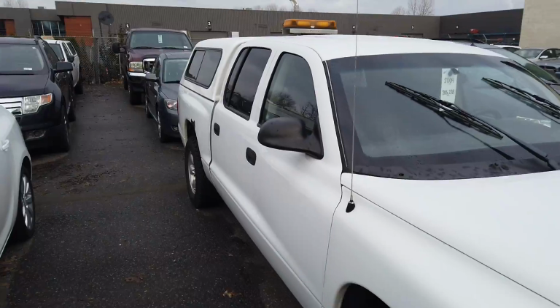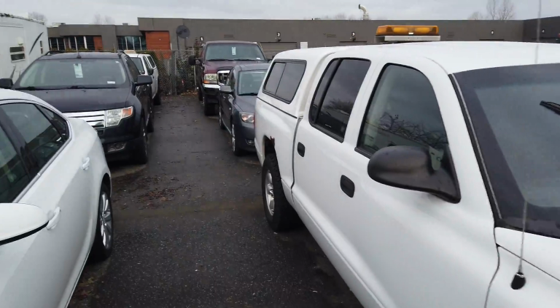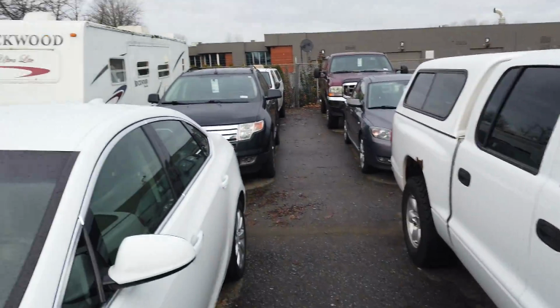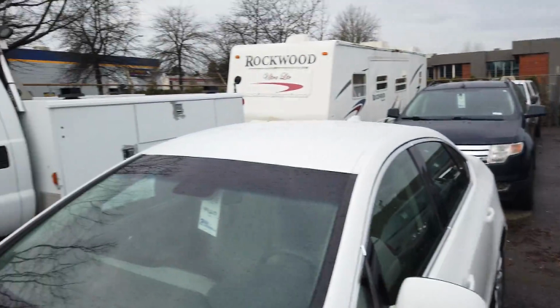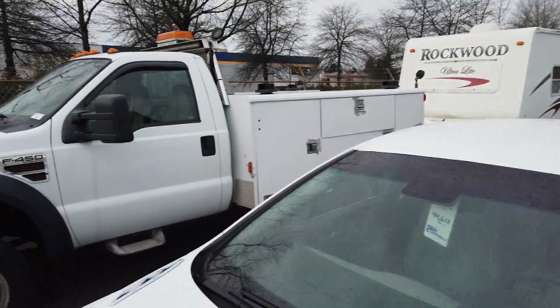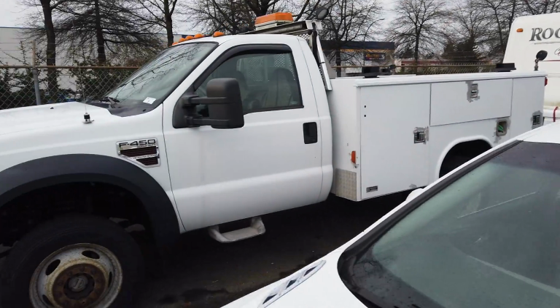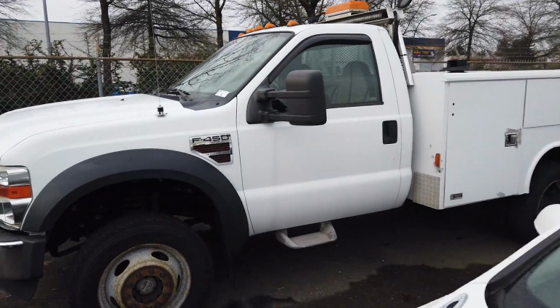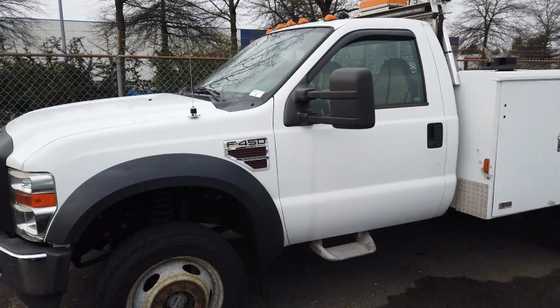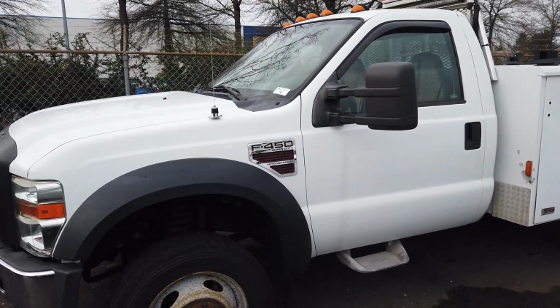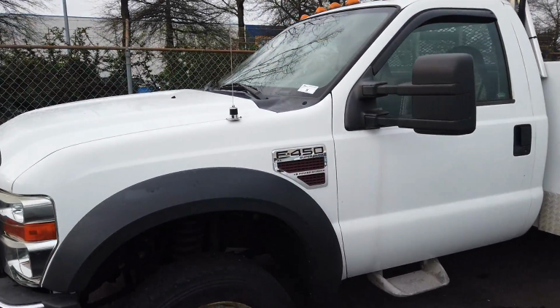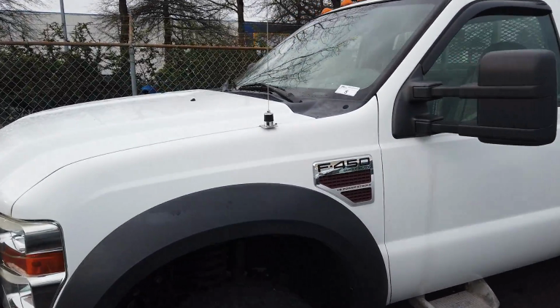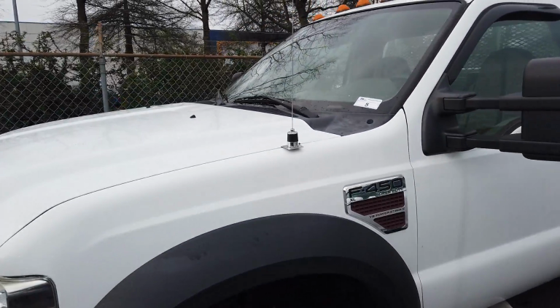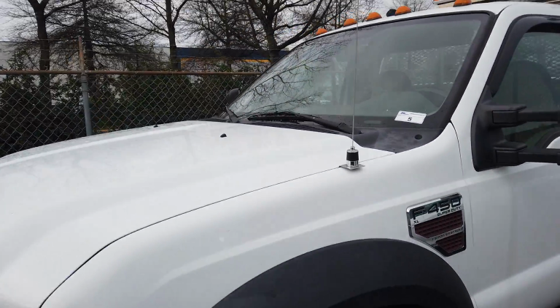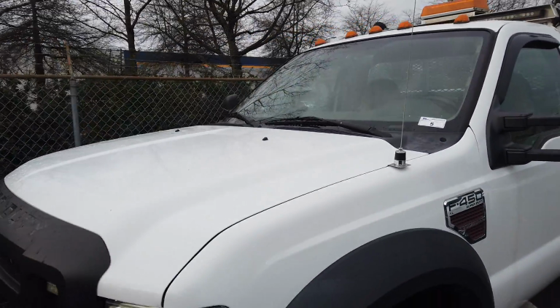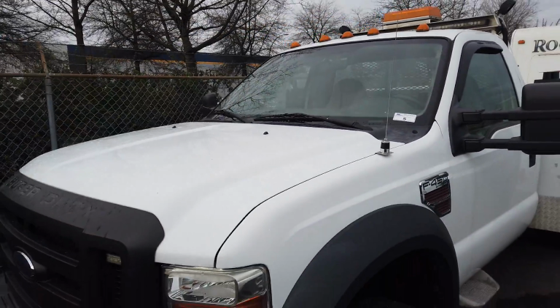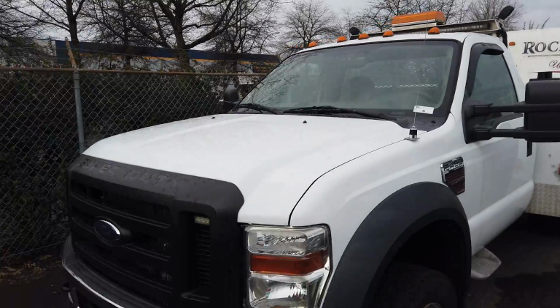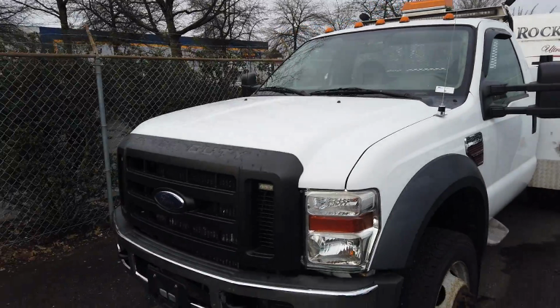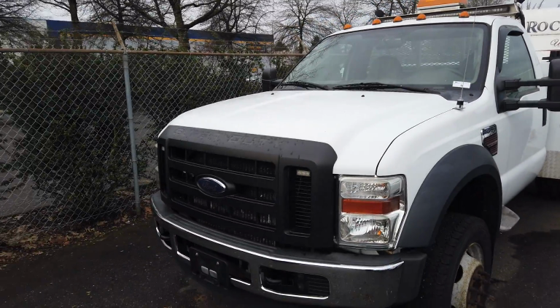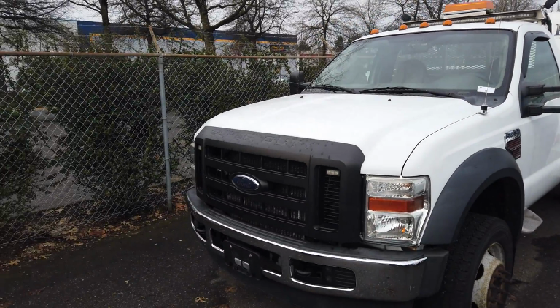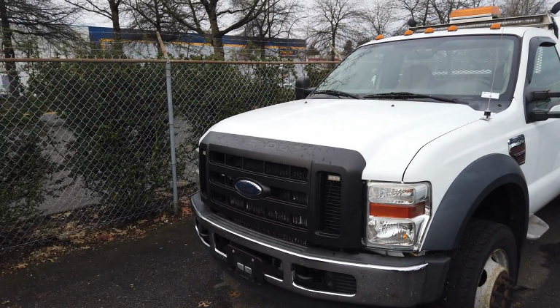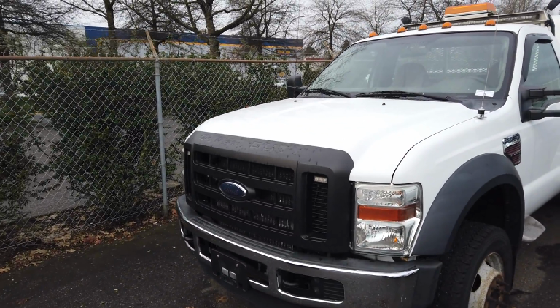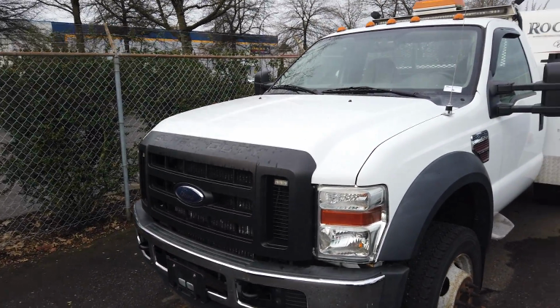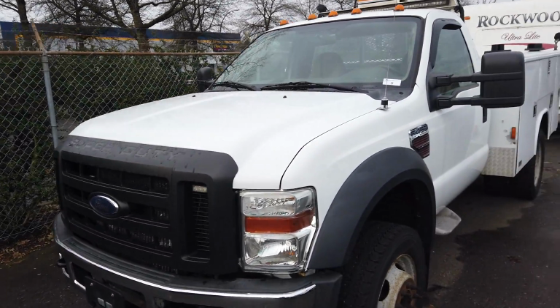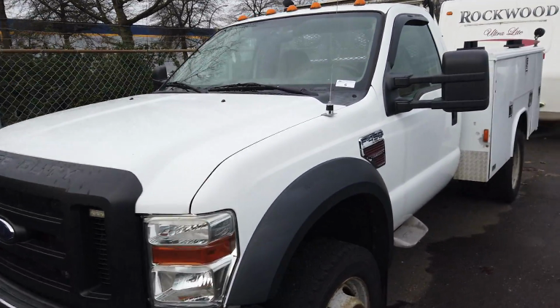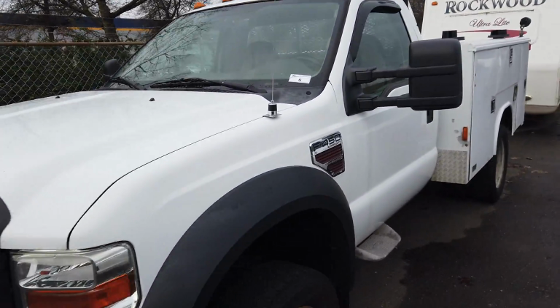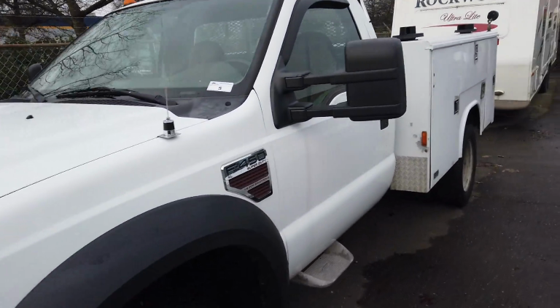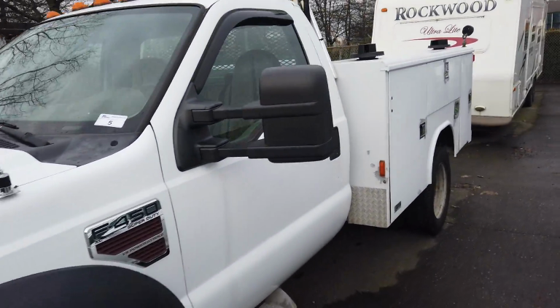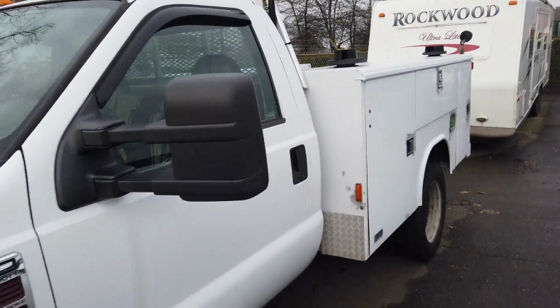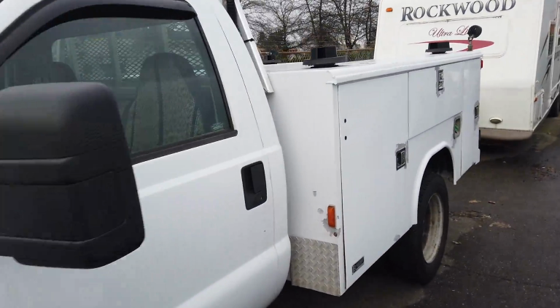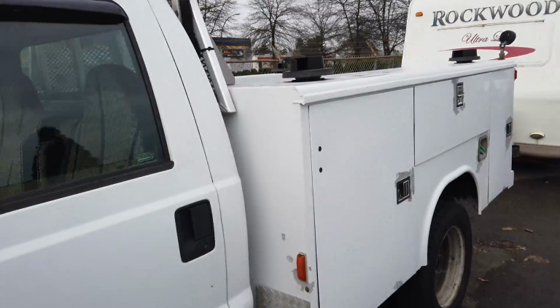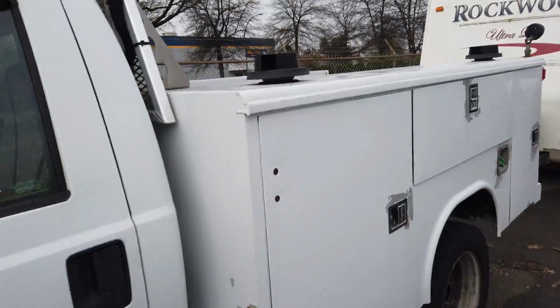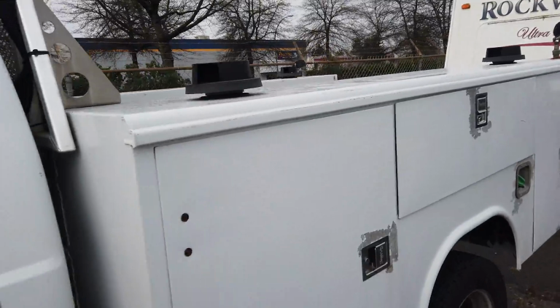This one's got a canopy on the back. Look at this Ford F-450 service truck — very nice shape, with a nice truck box on the back.